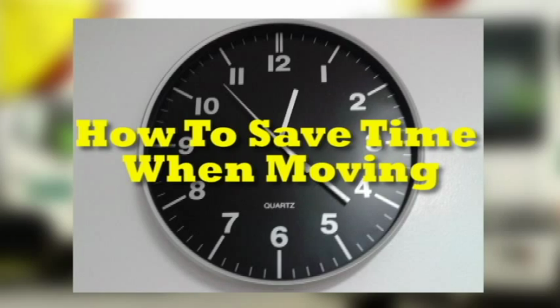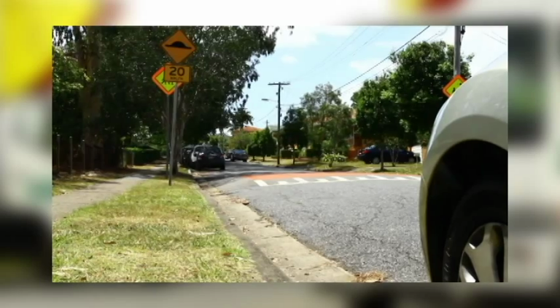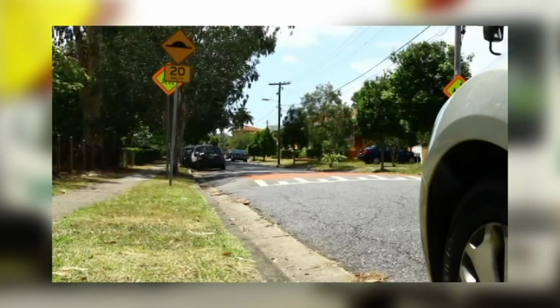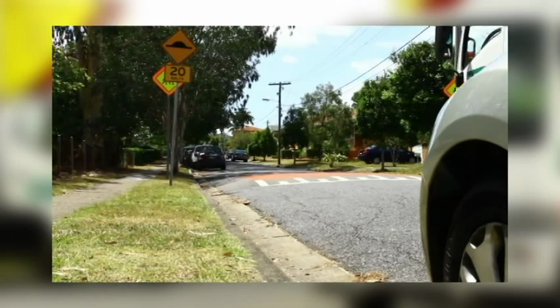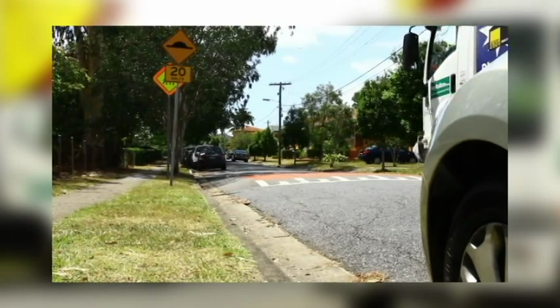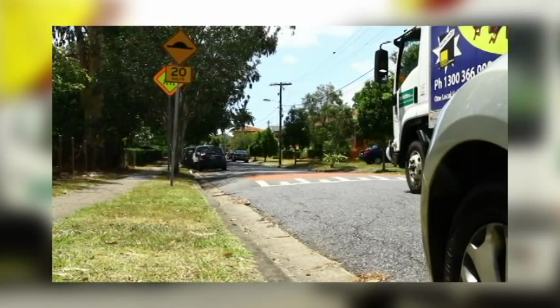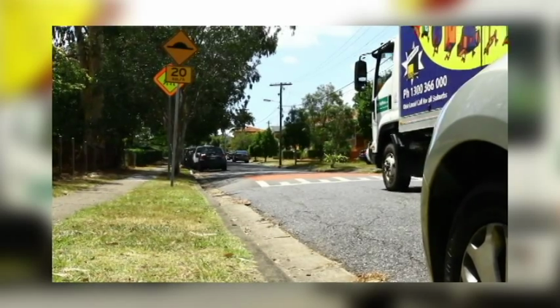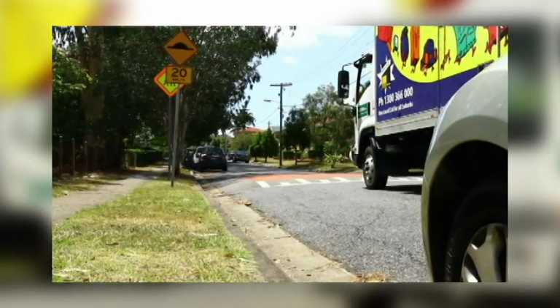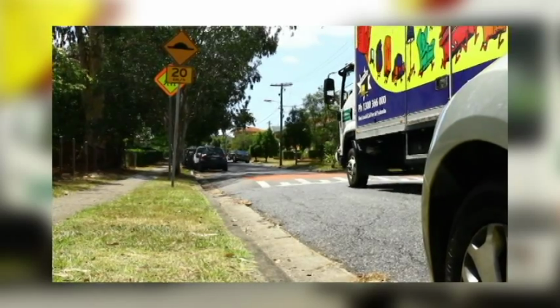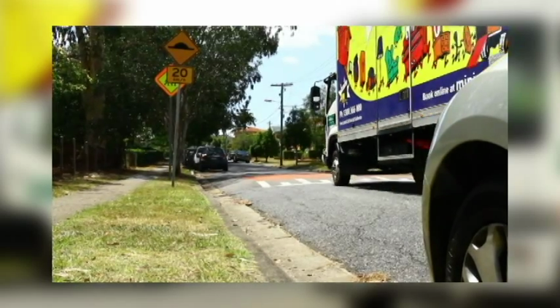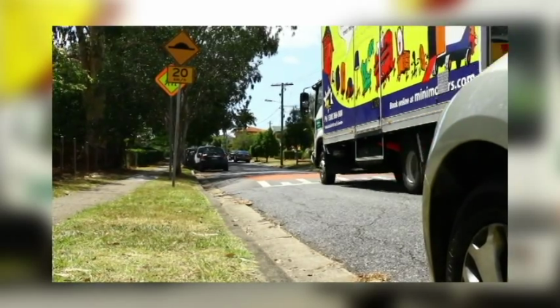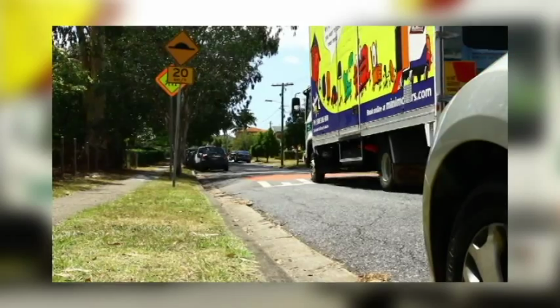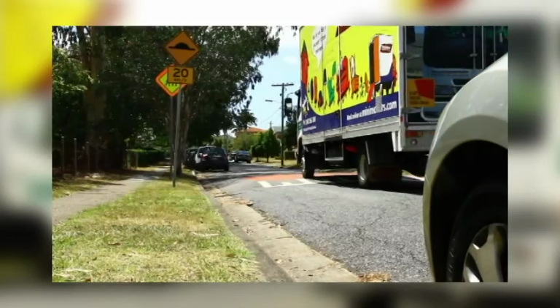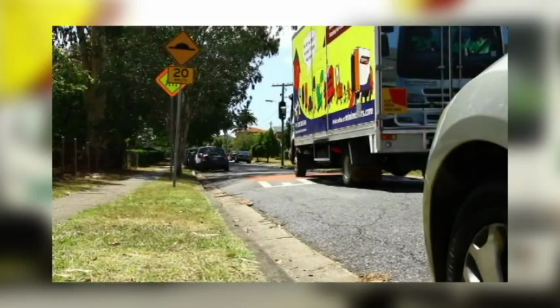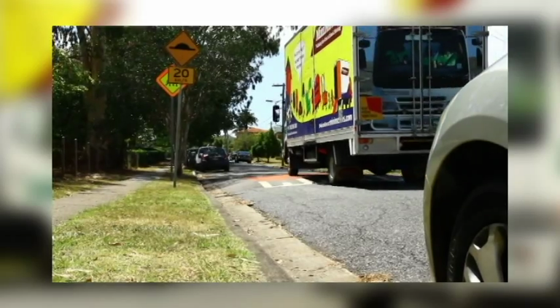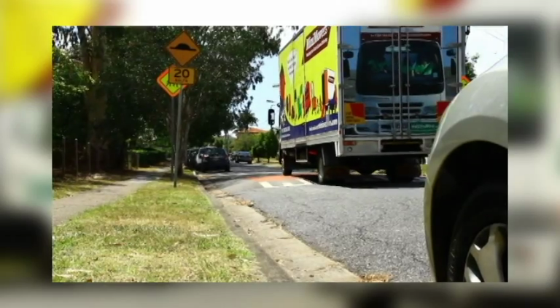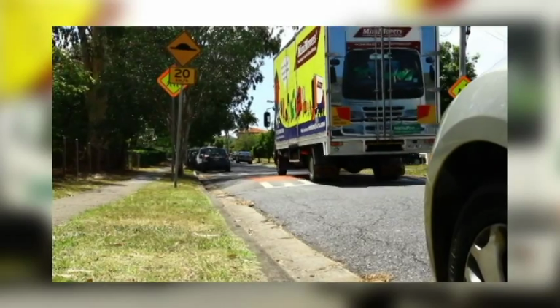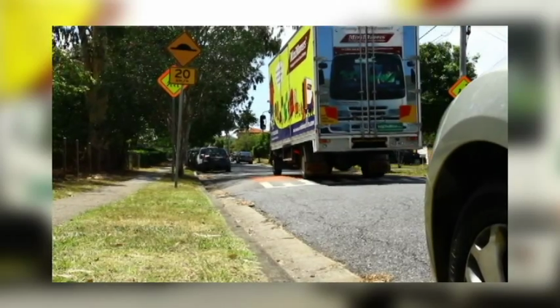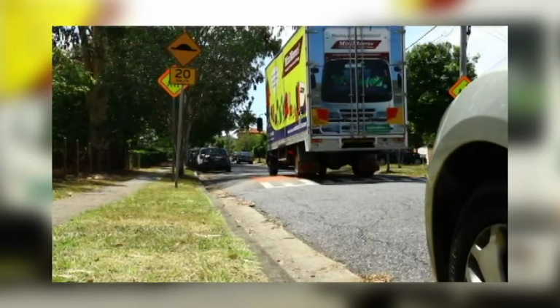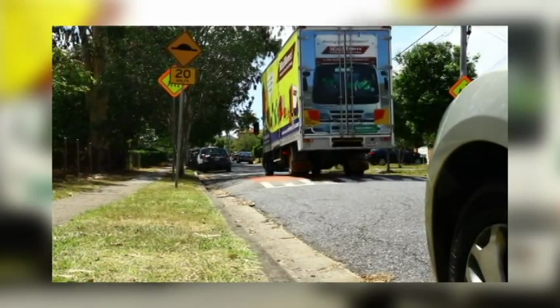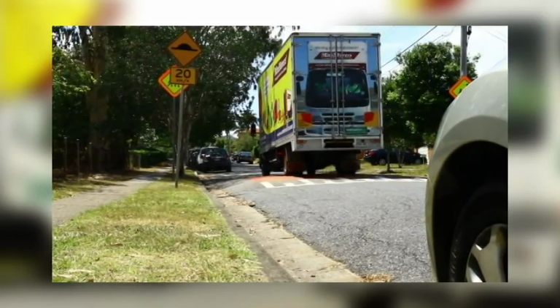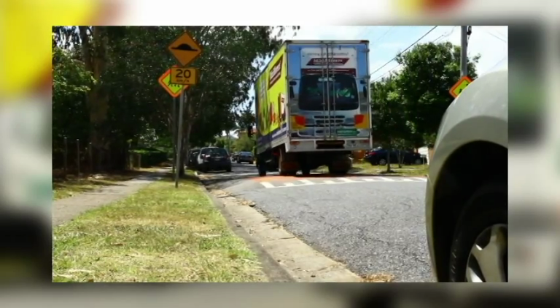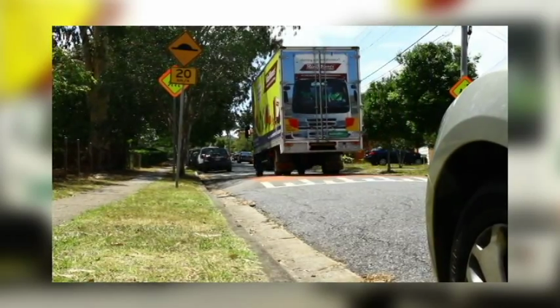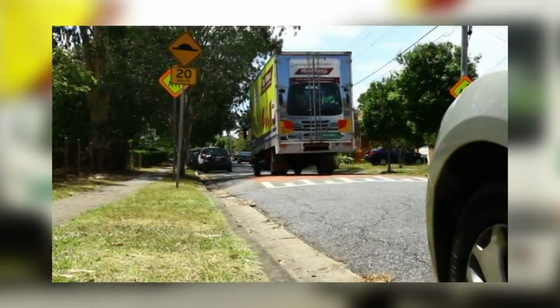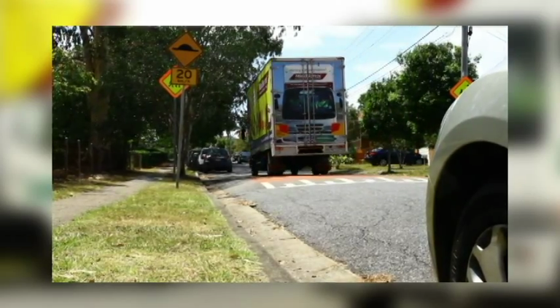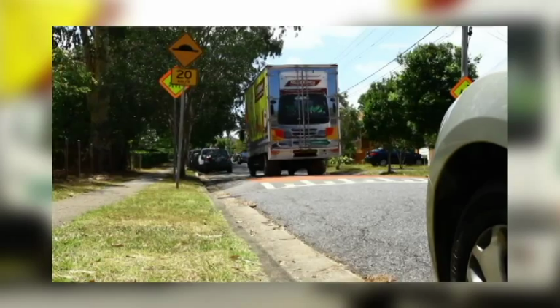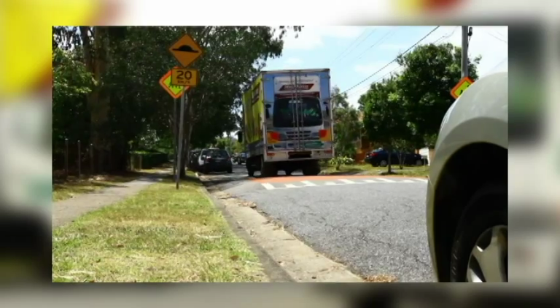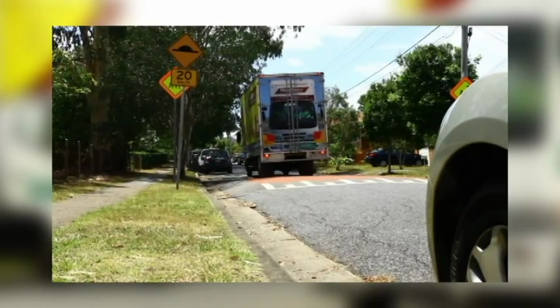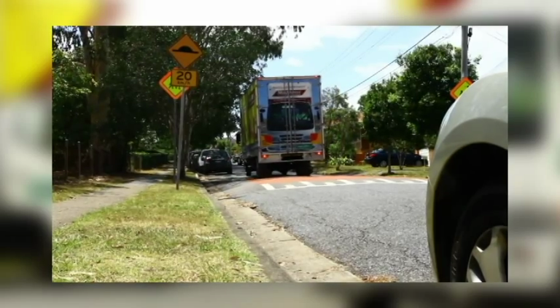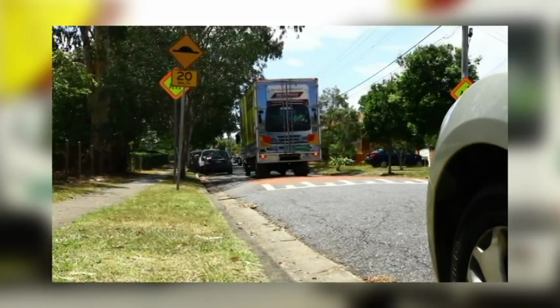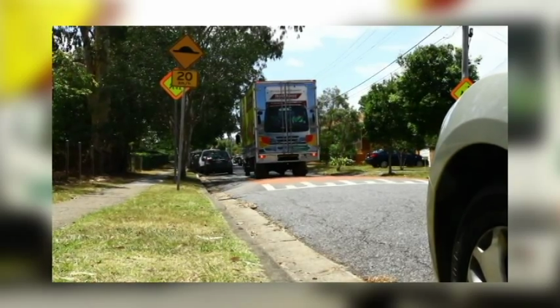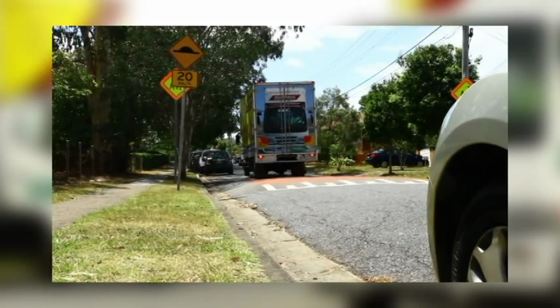A few days before your move date it is a good idea to let your neighbours know you are moving out. This is especially important if you live in a unit or townhouse complex or in a street with limited parking.